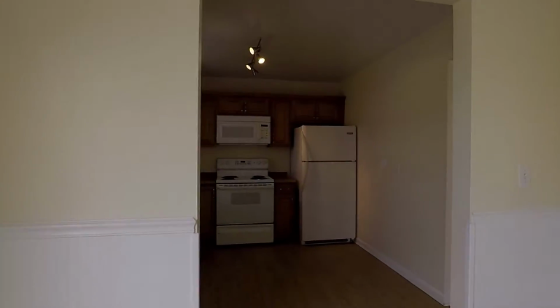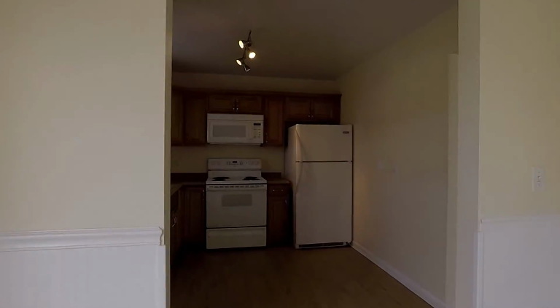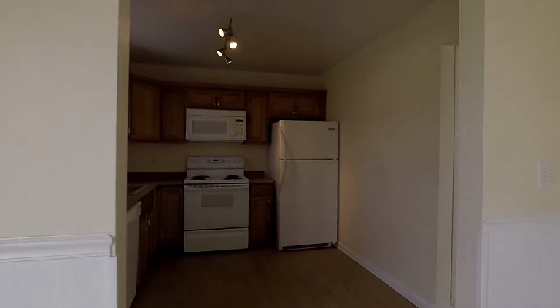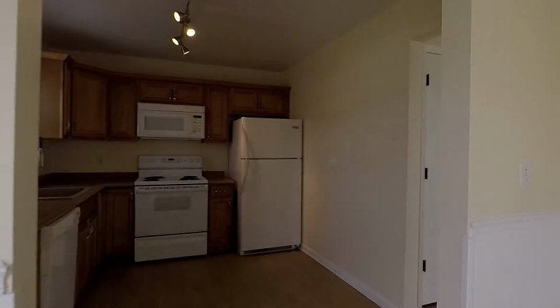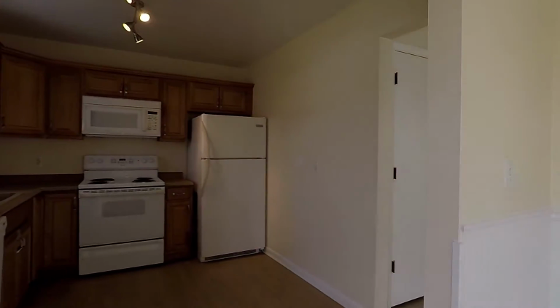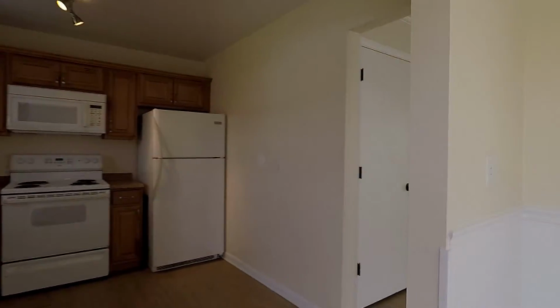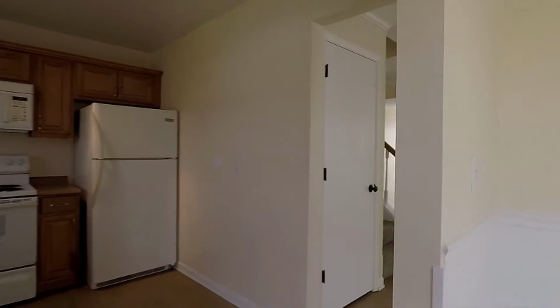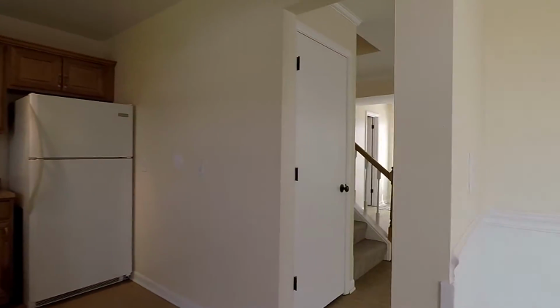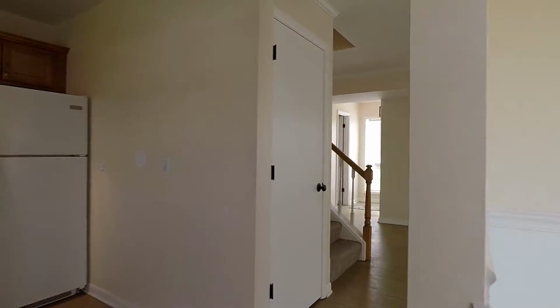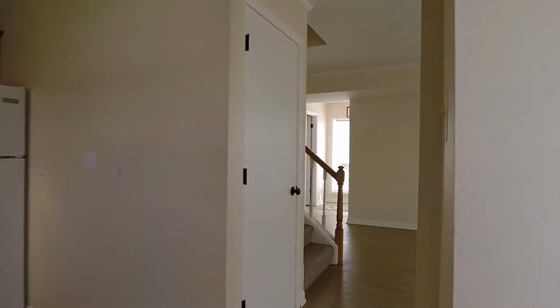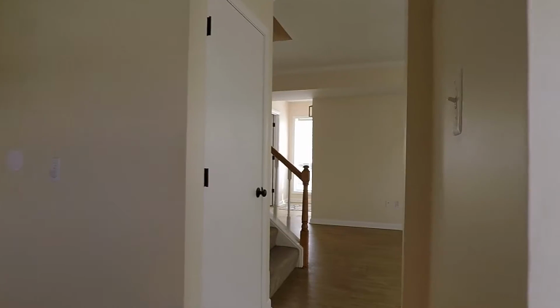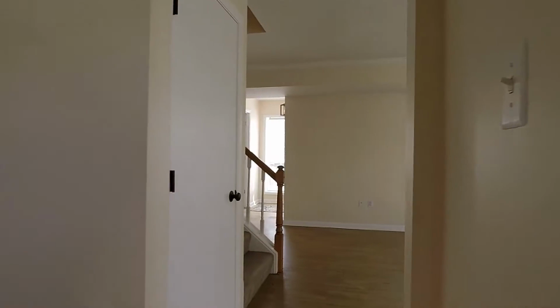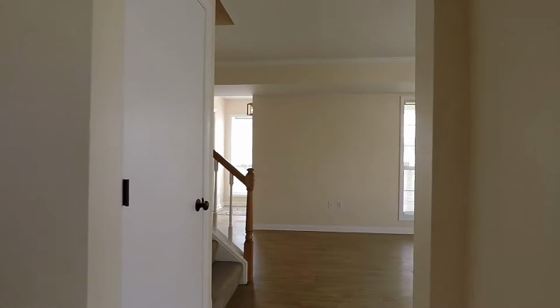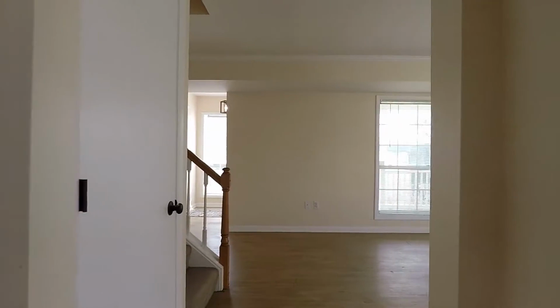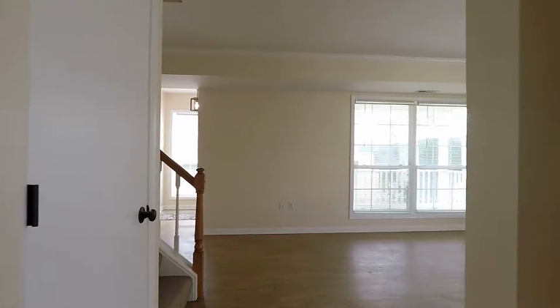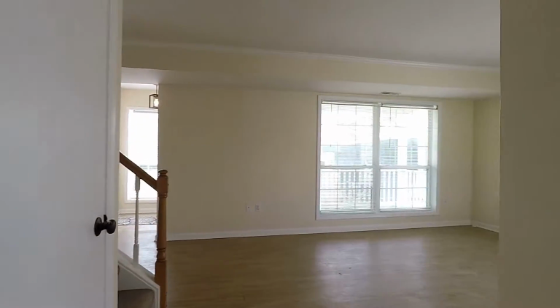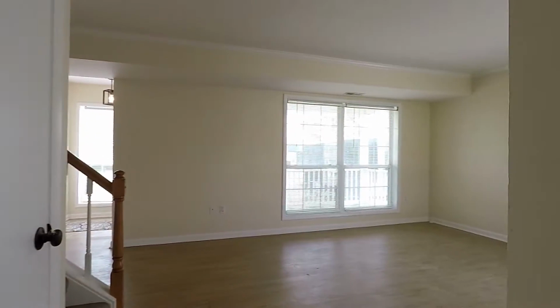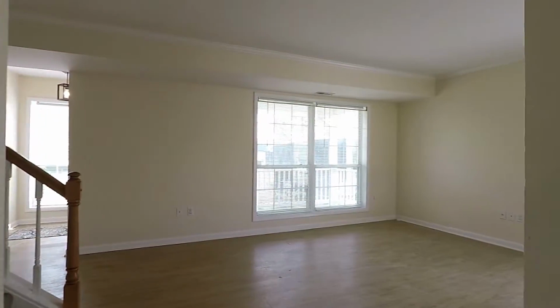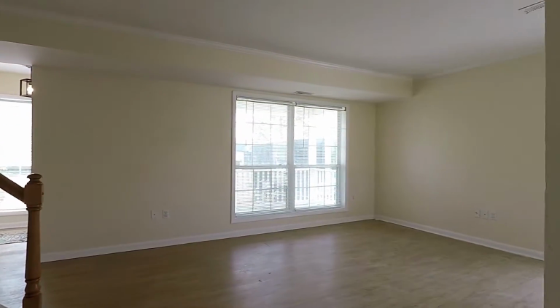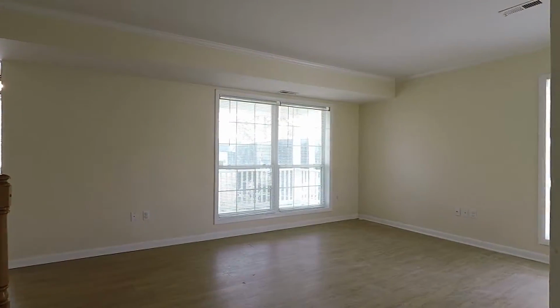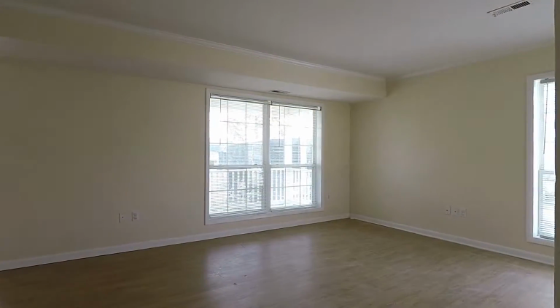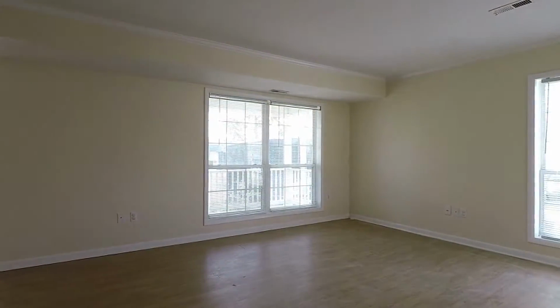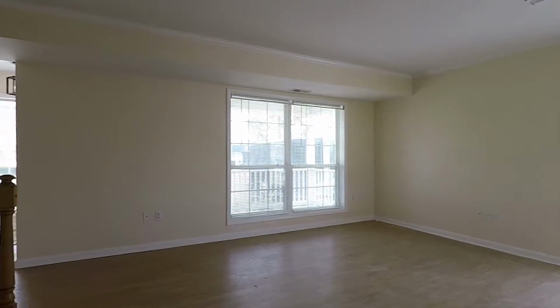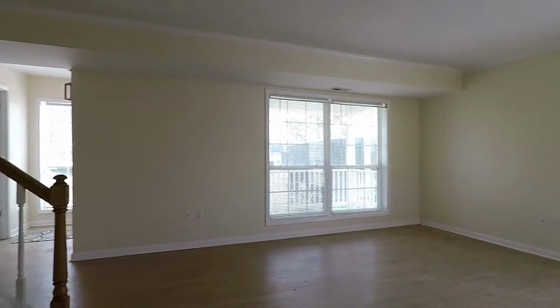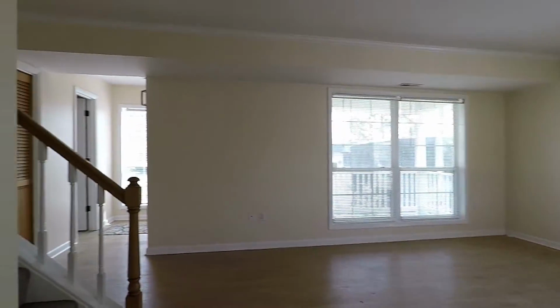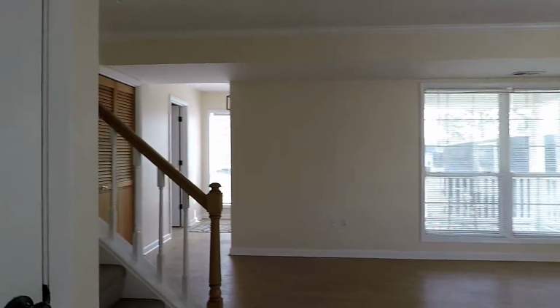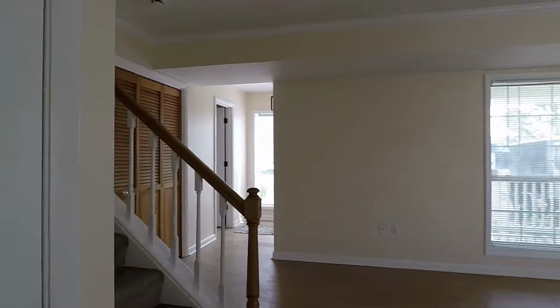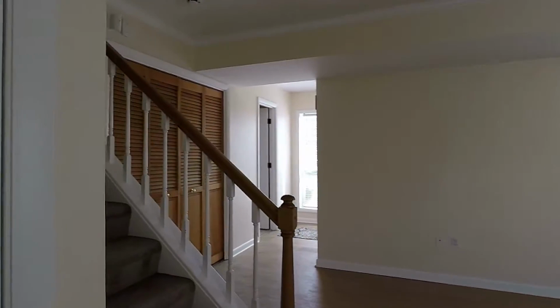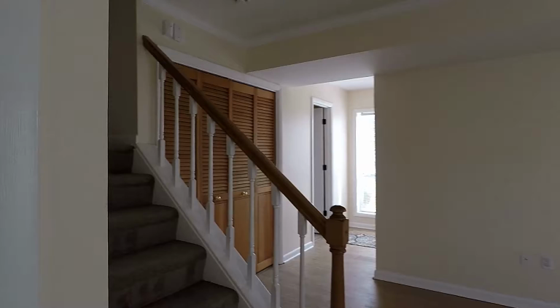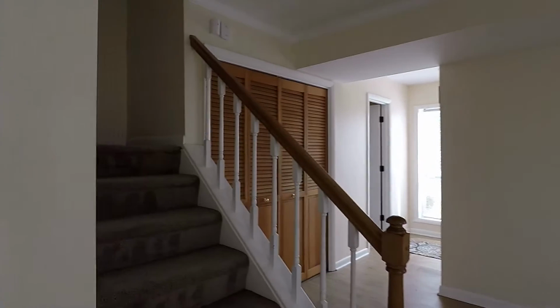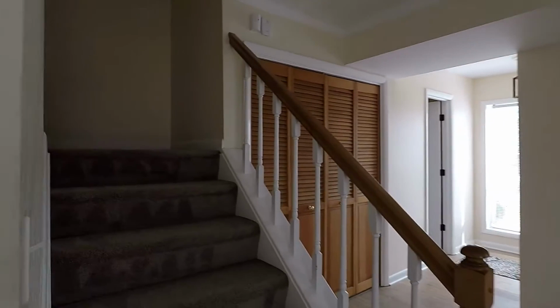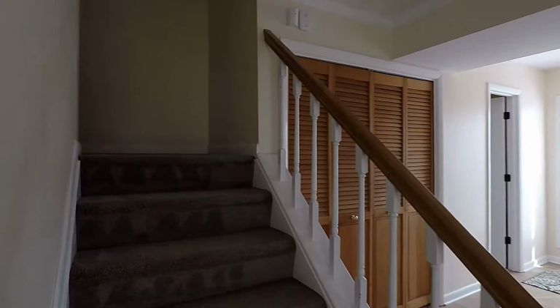Heading back inside, here's another quick shot of the living room as we head upstairs to take a look at the bedrooms.